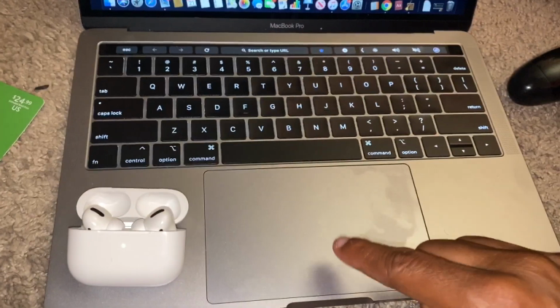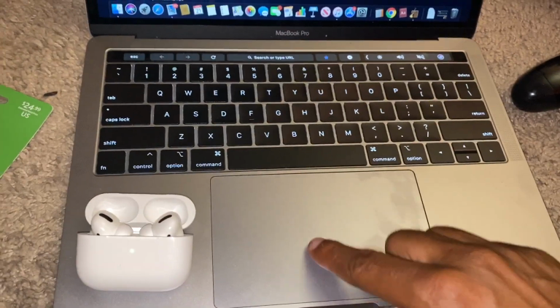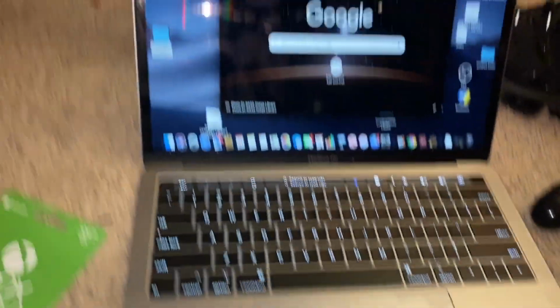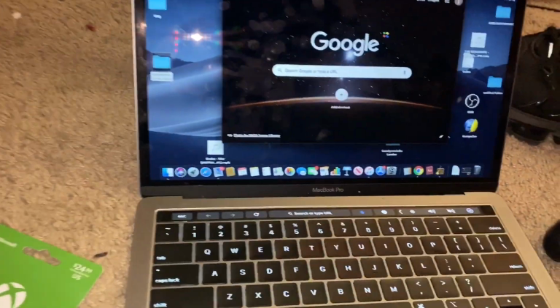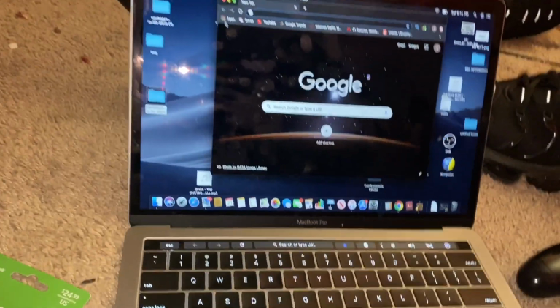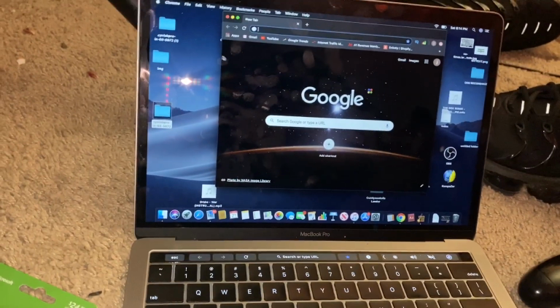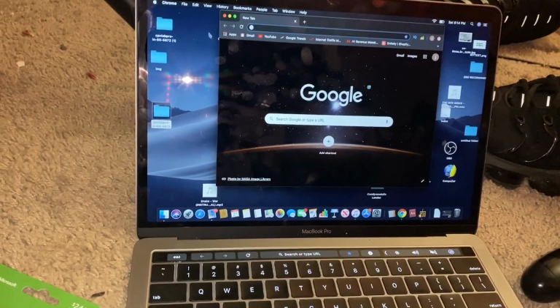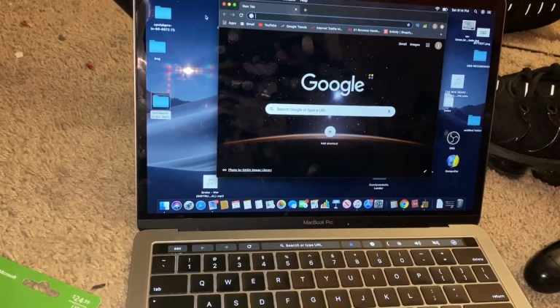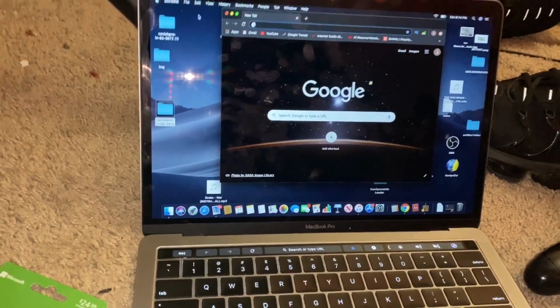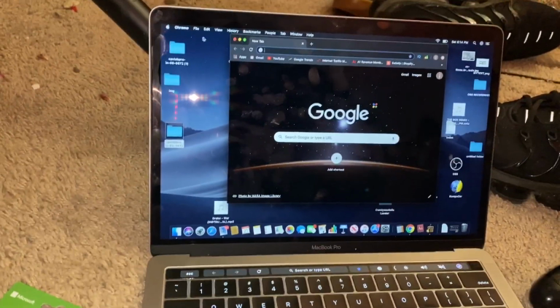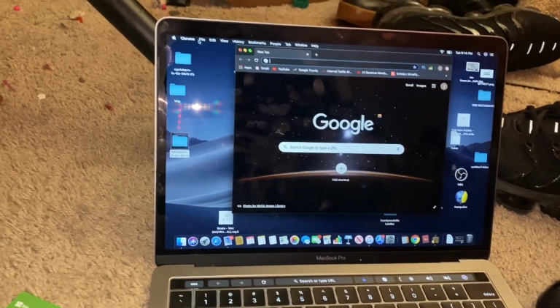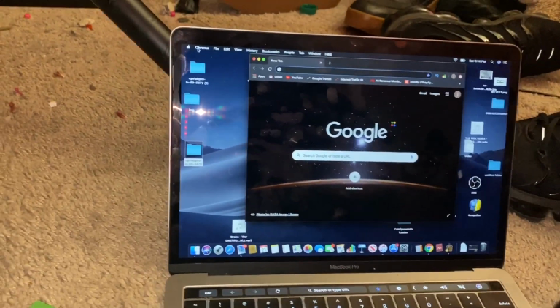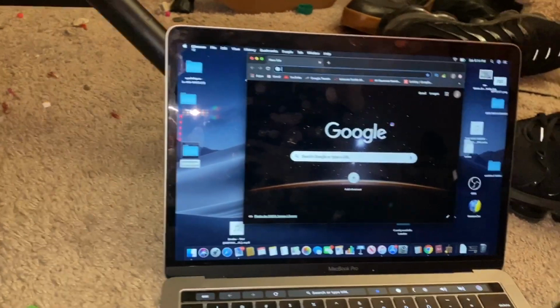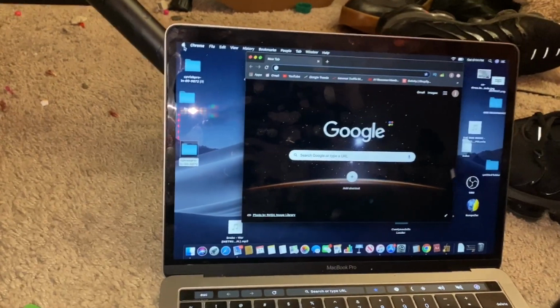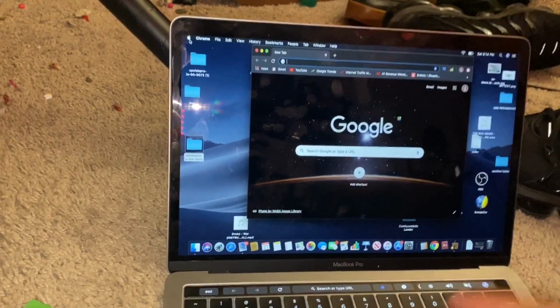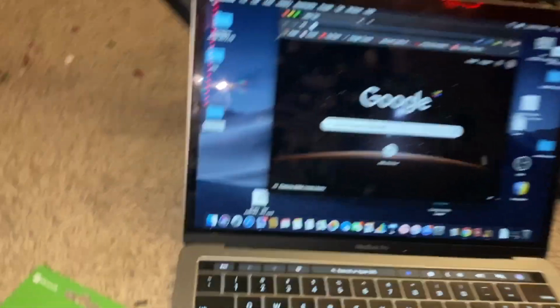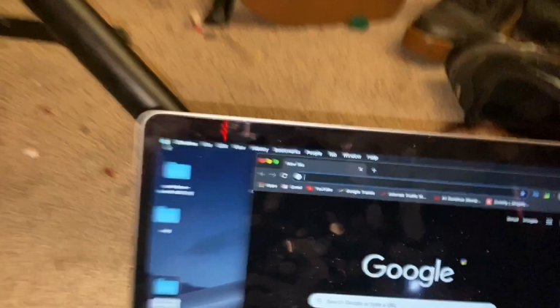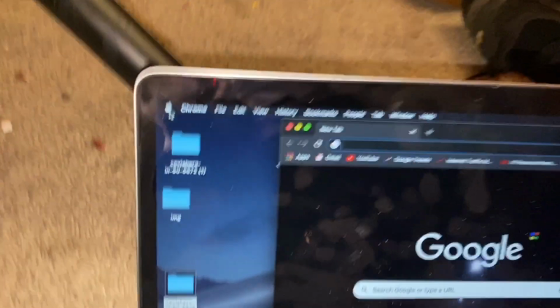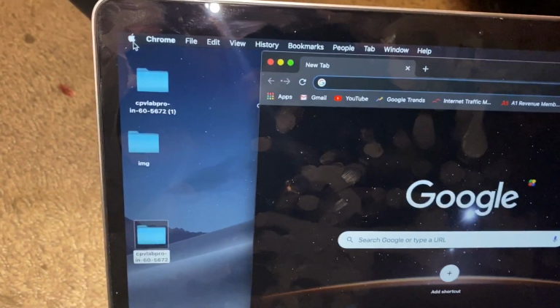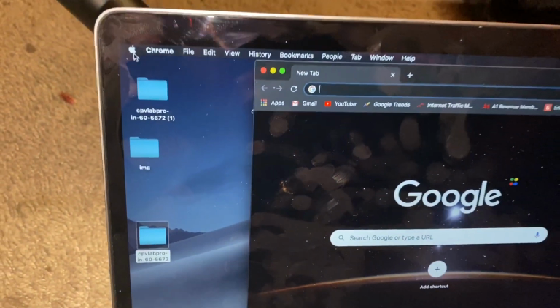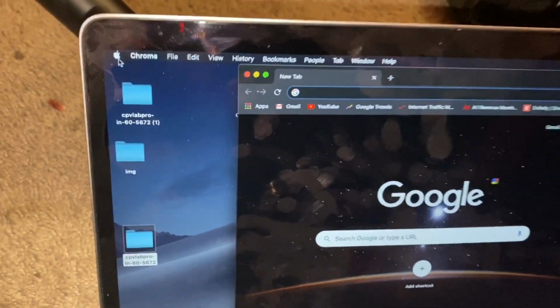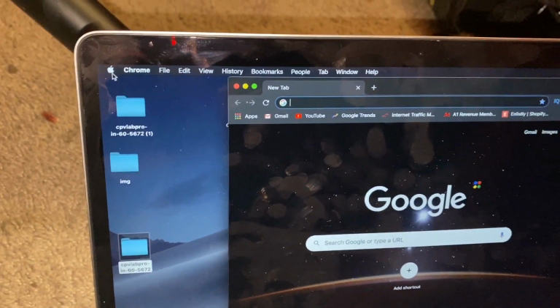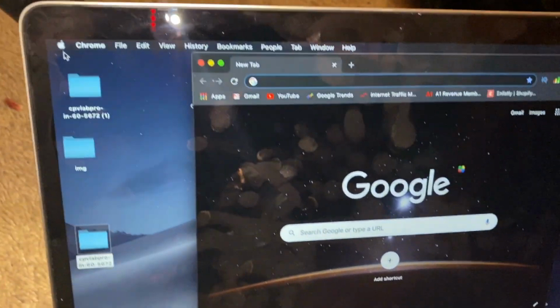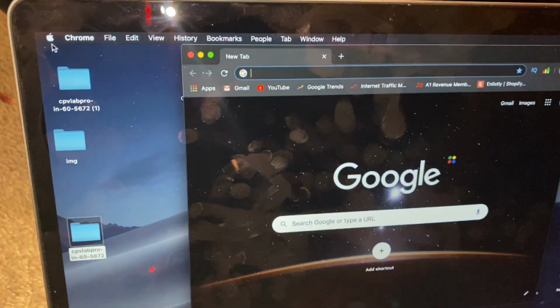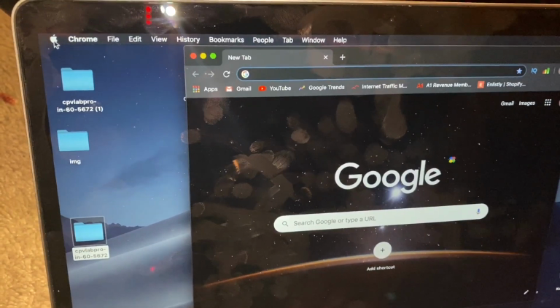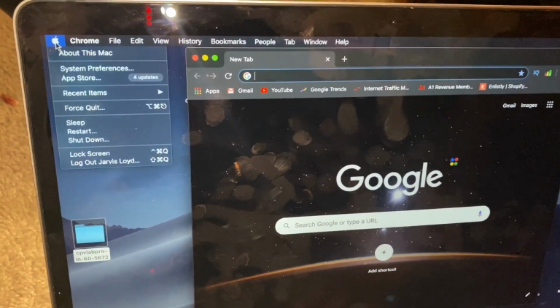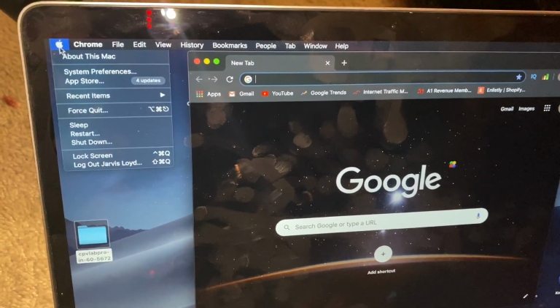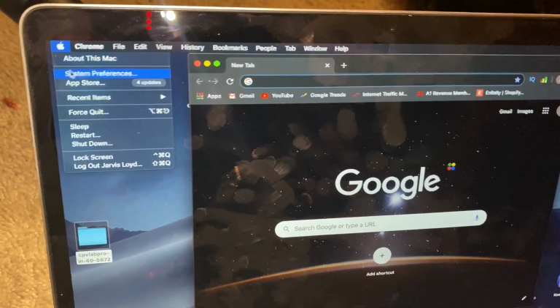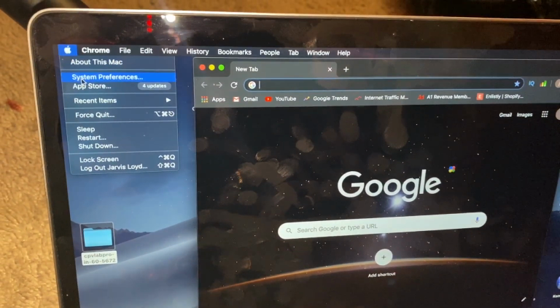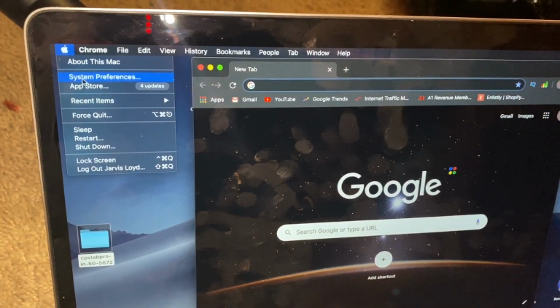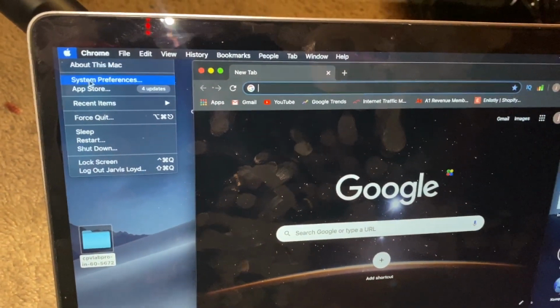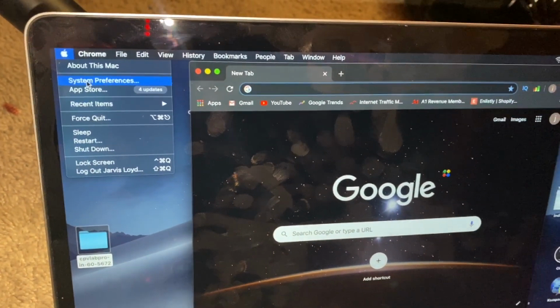Once you have the case open, go over to your computer and click on the Apple logo in the top left corner. From there, go to System Preferences.